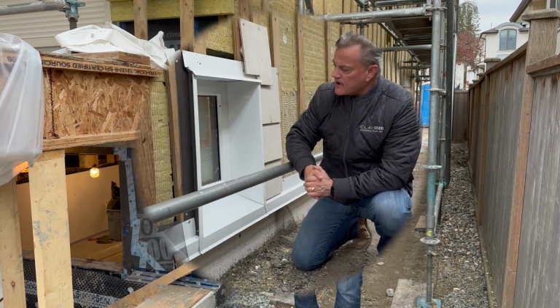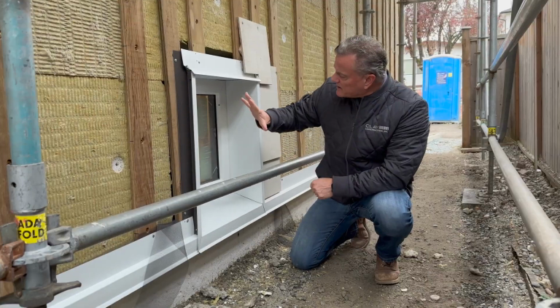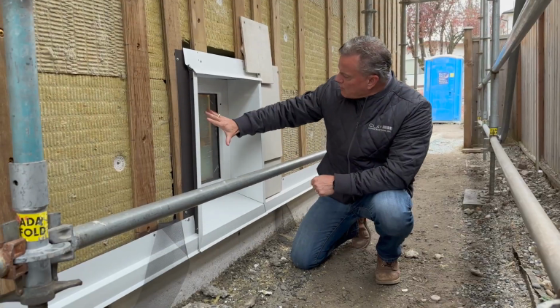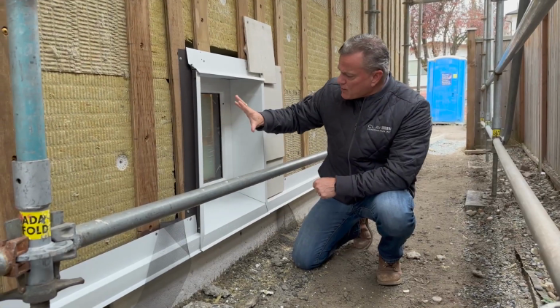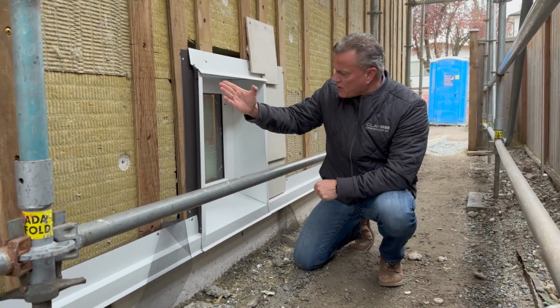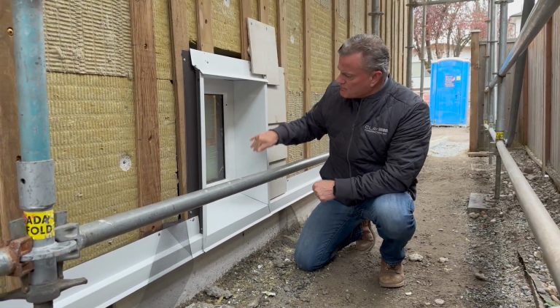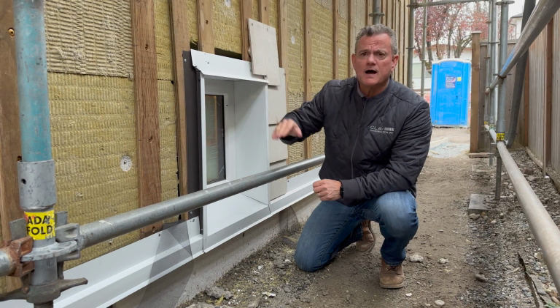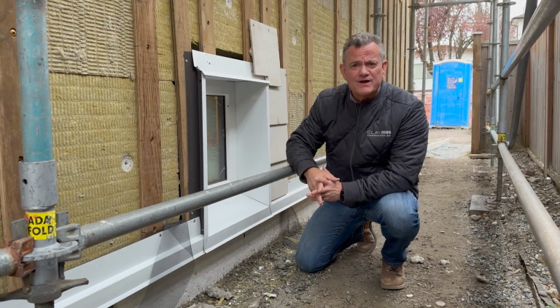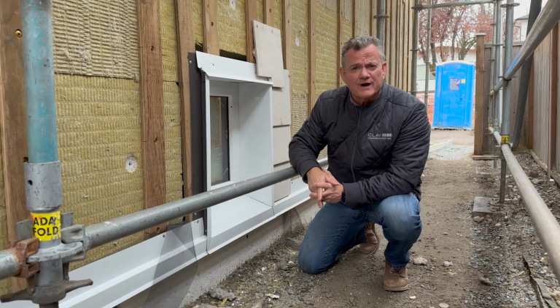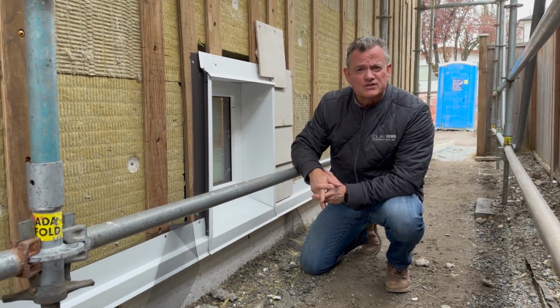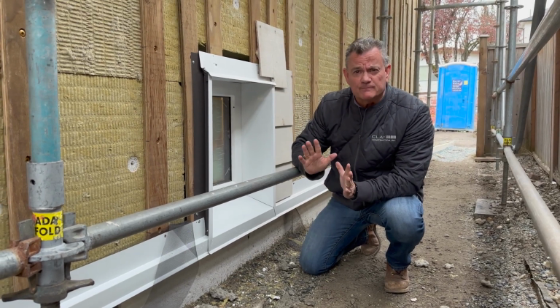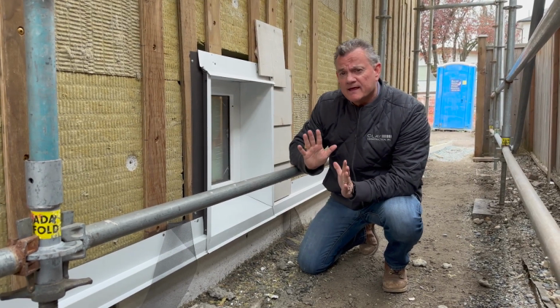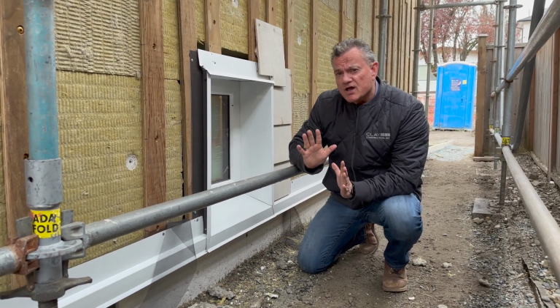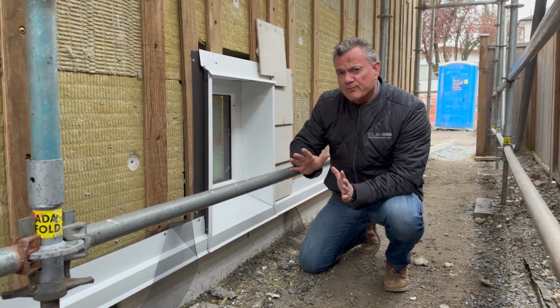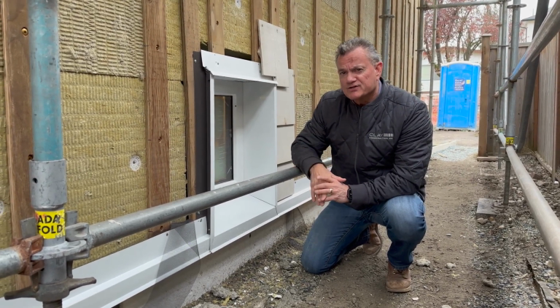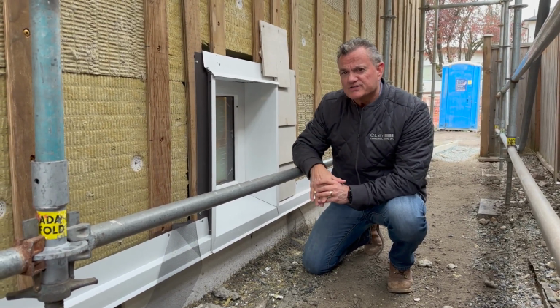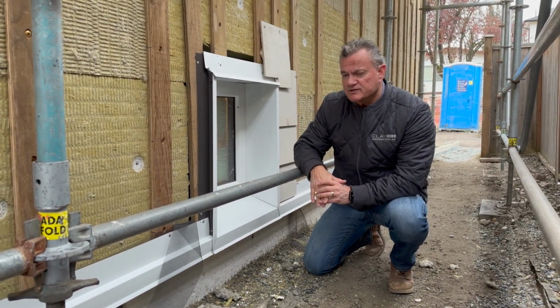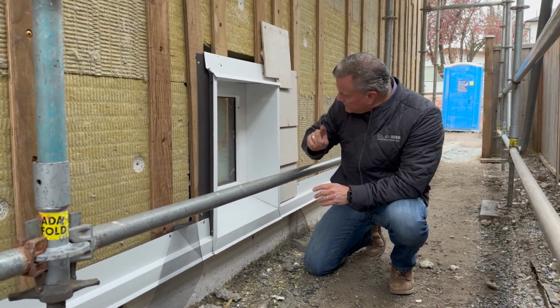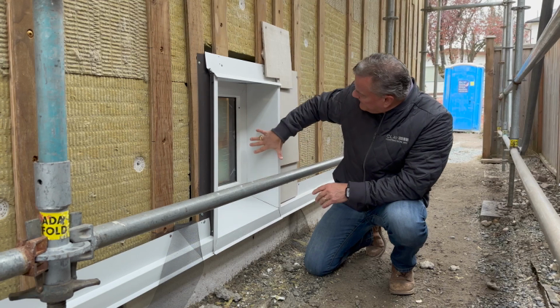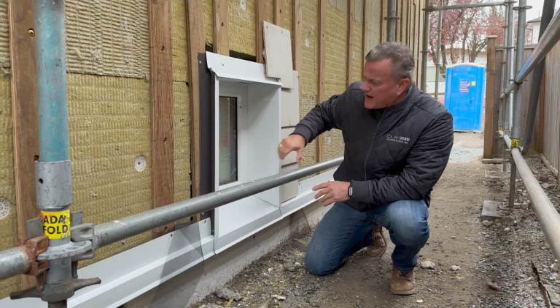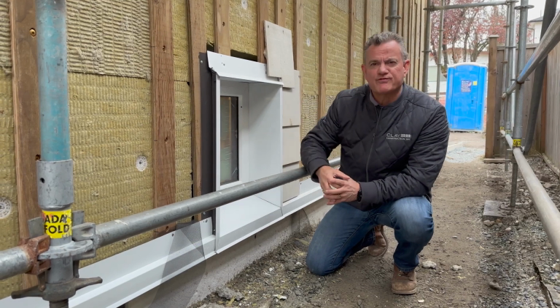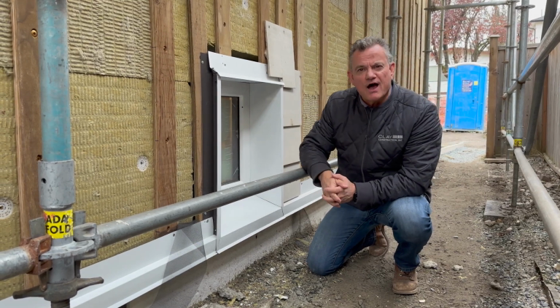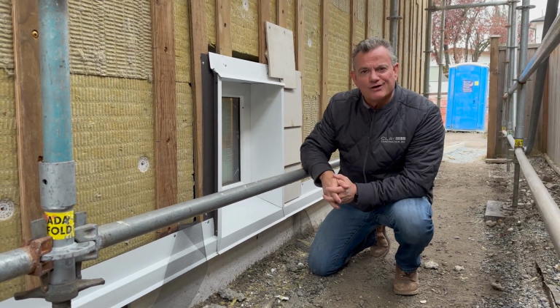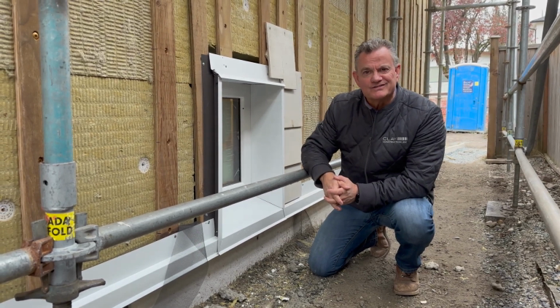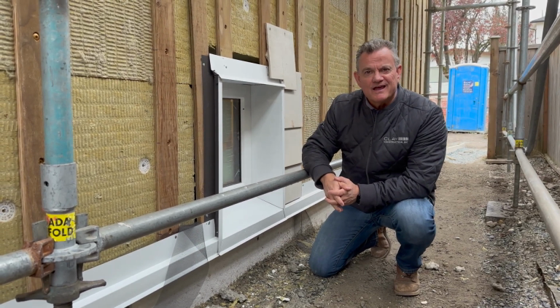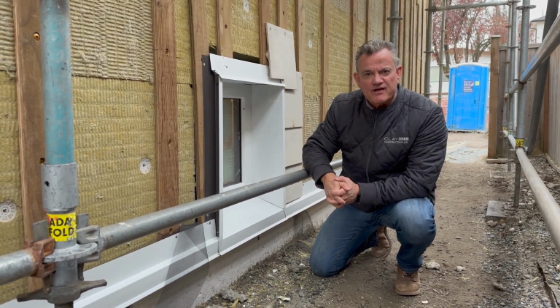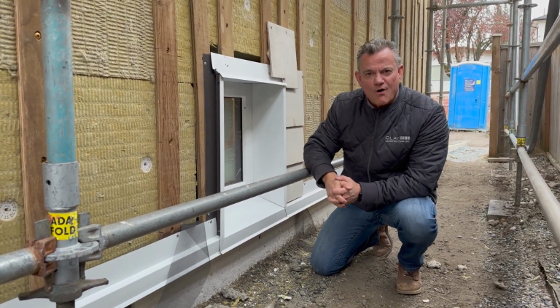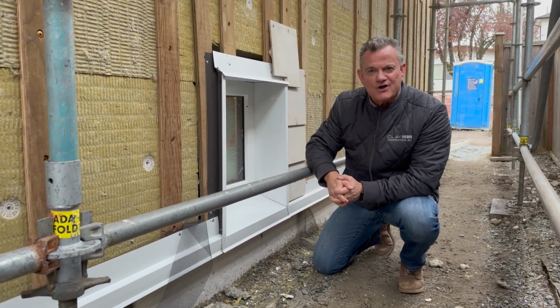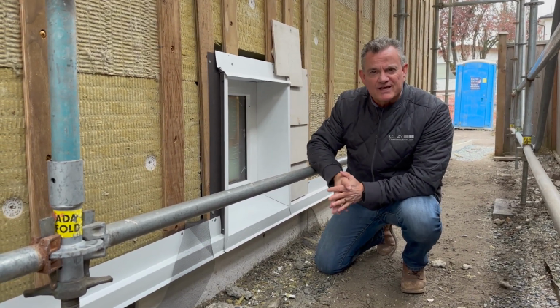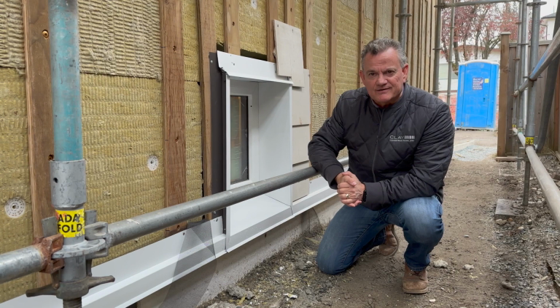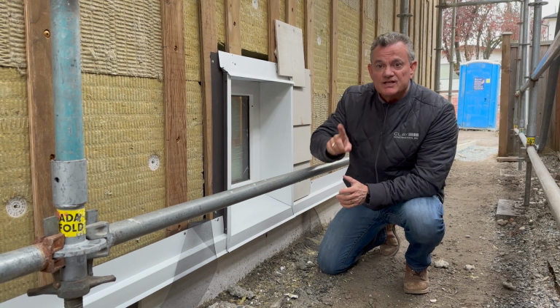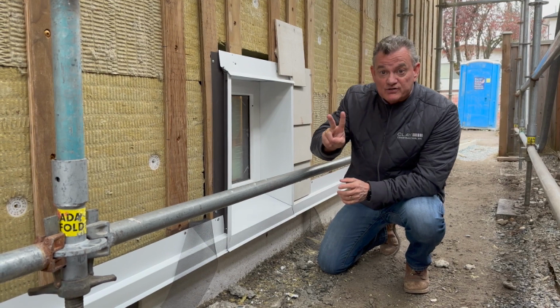I'm looking at our window here, our mock-up window, ready for inspection. Two things stand out to me. One: look at how thick that wall is. And thick walls are sexy.